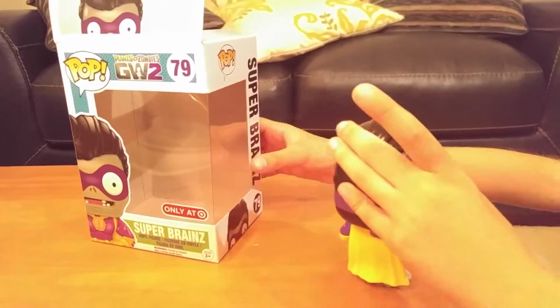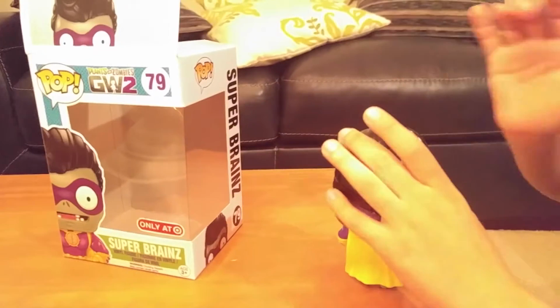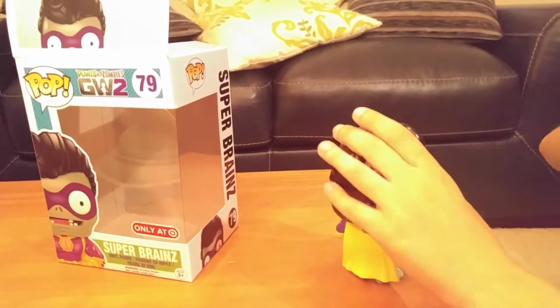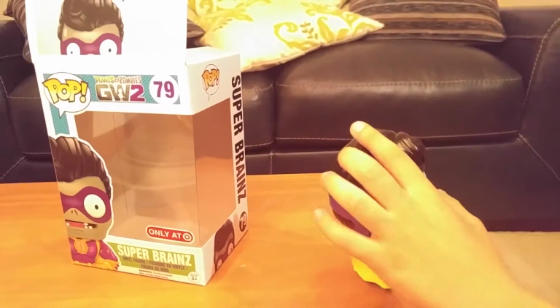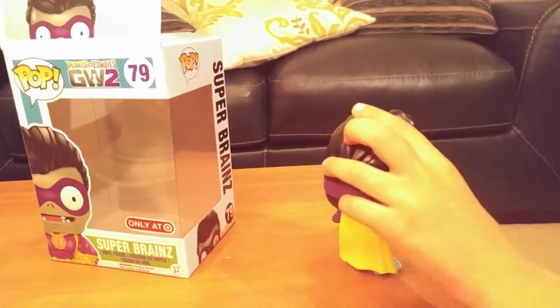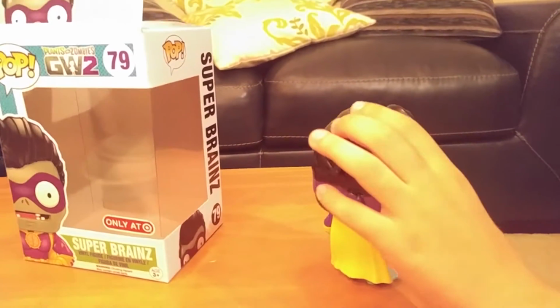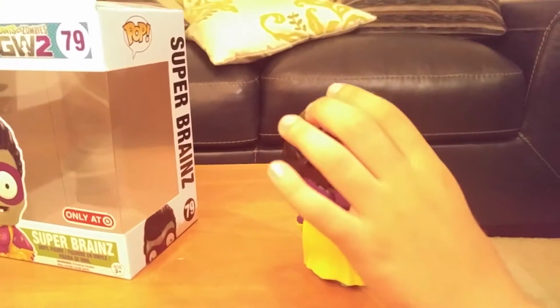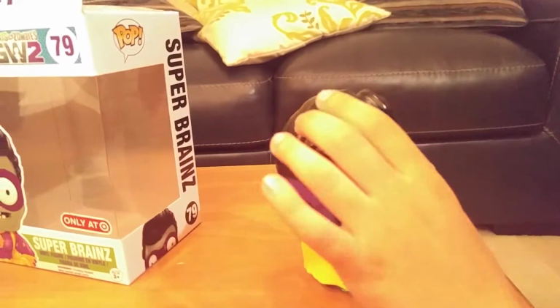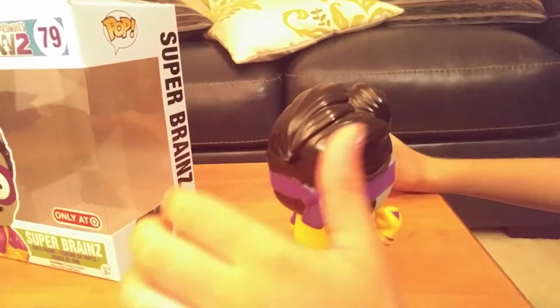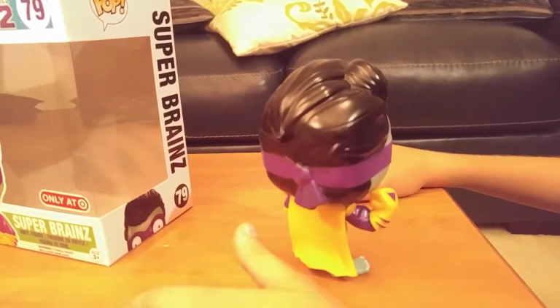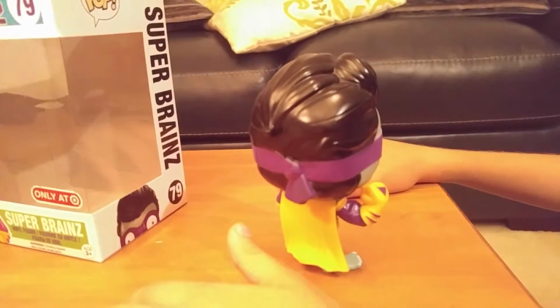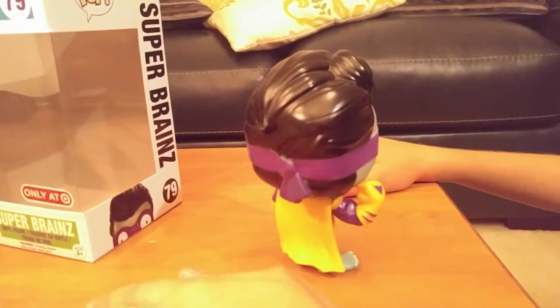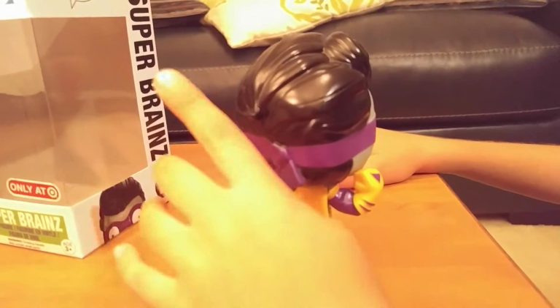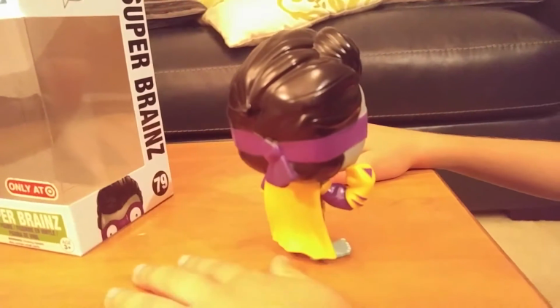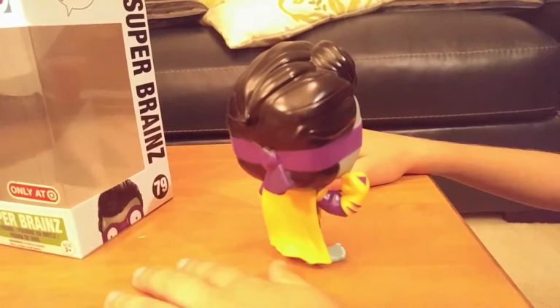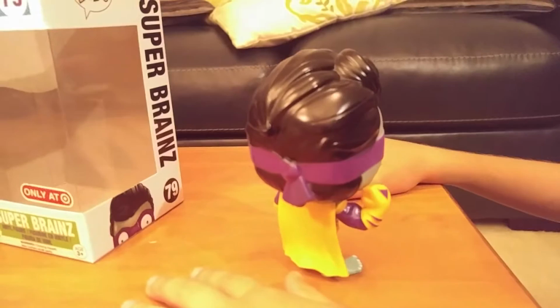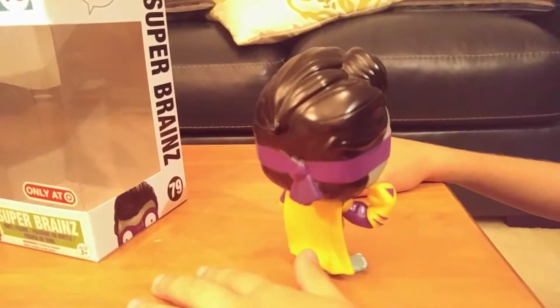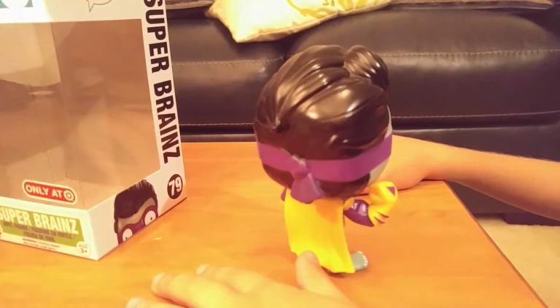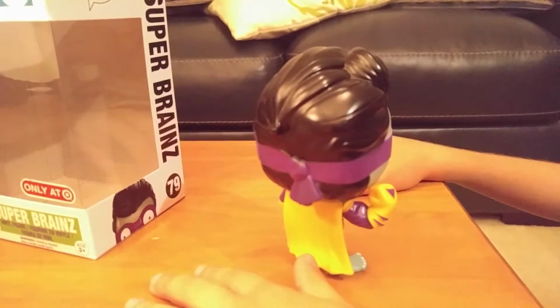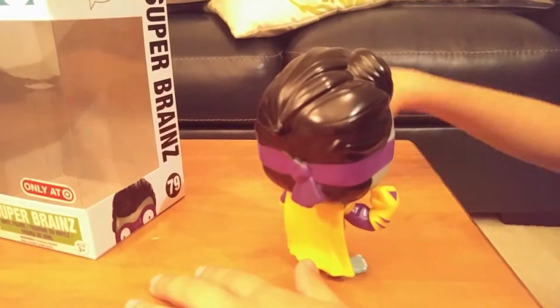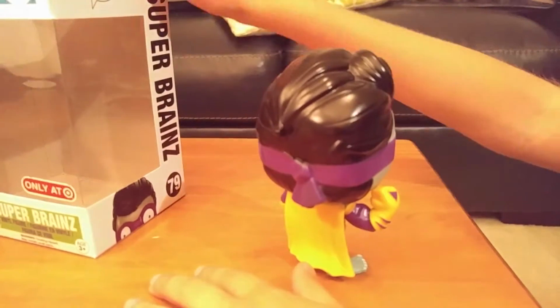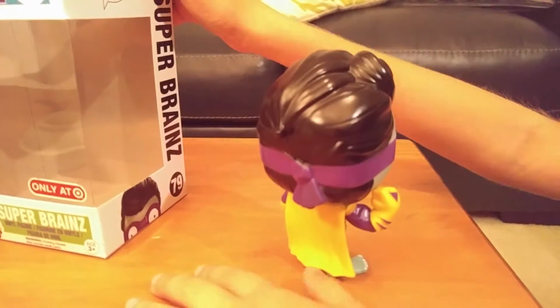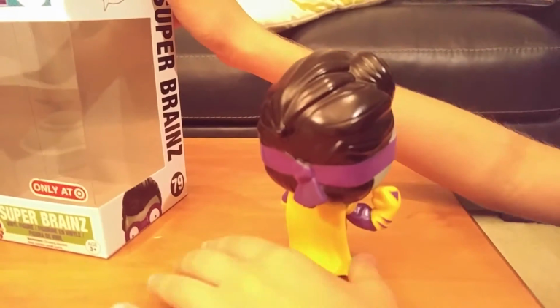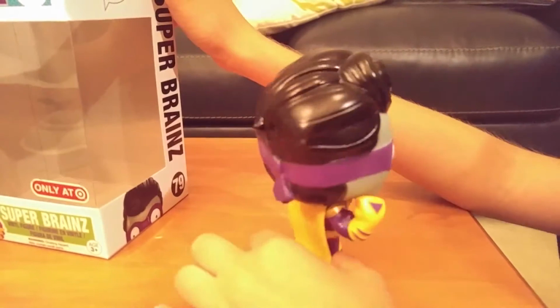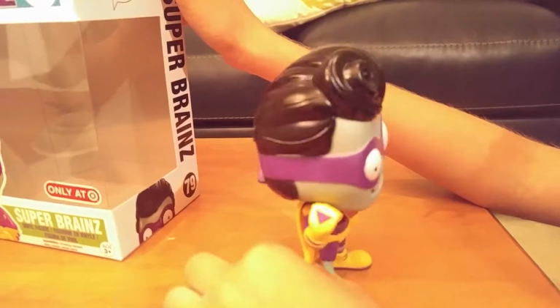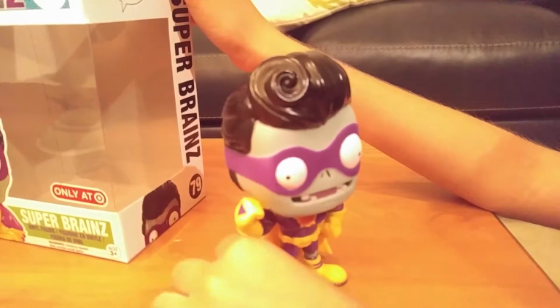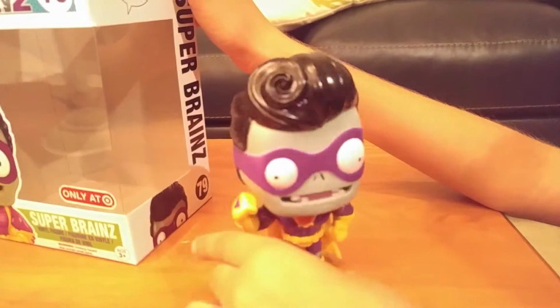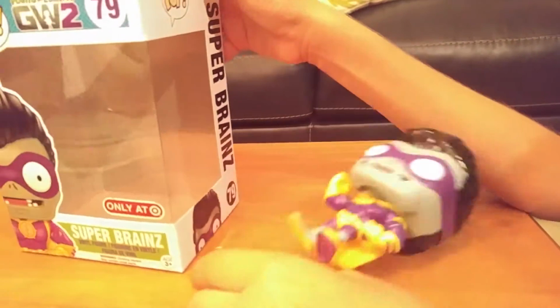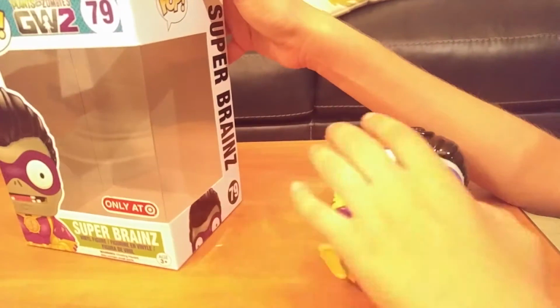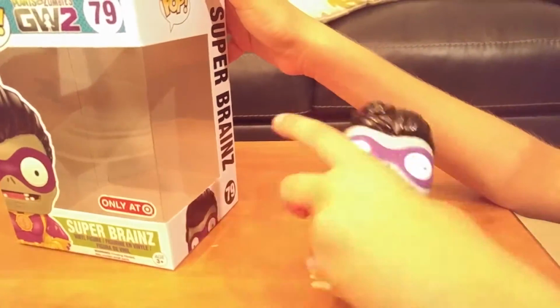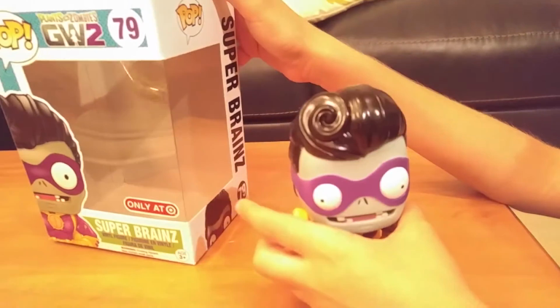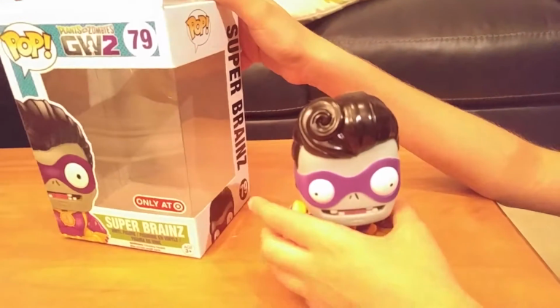I finally can trap Super Brains. Crazy Dave. Crazy Dave.